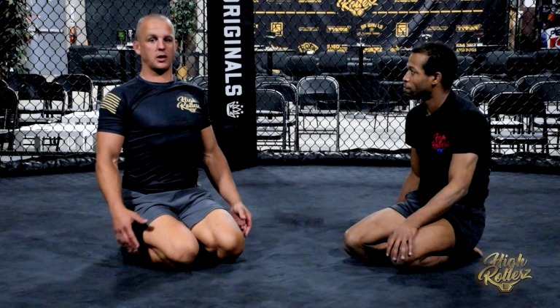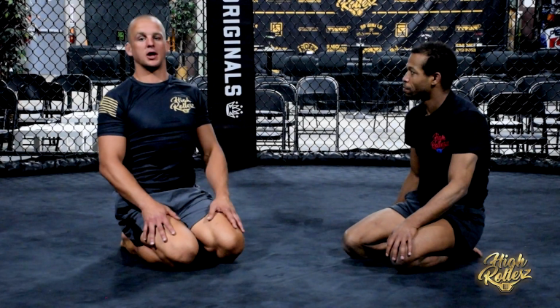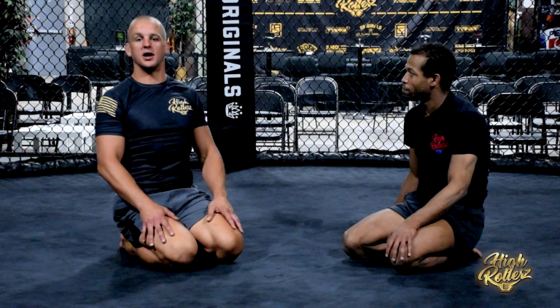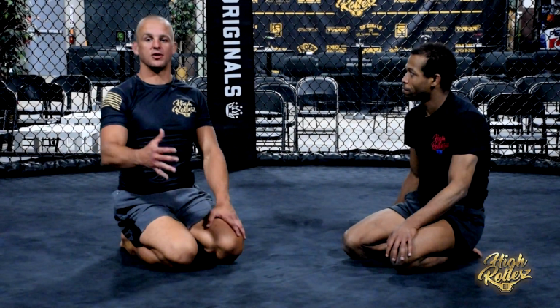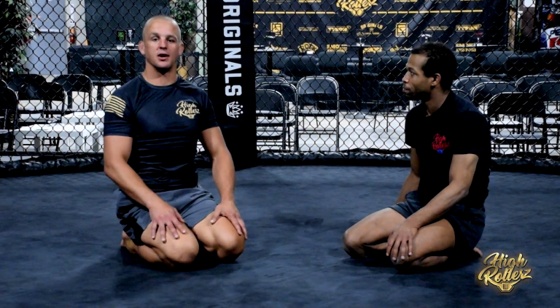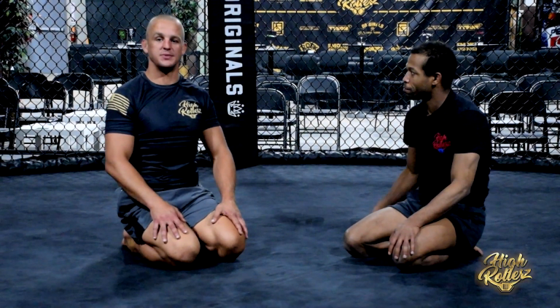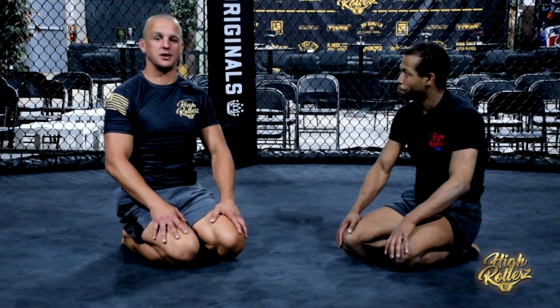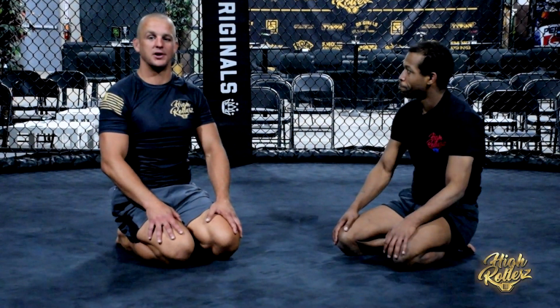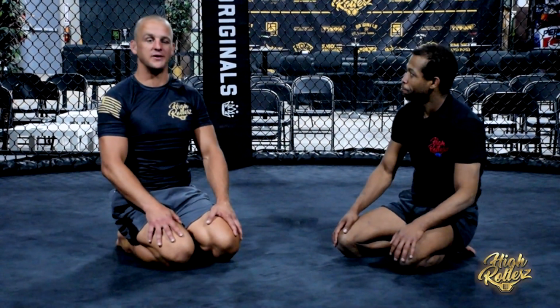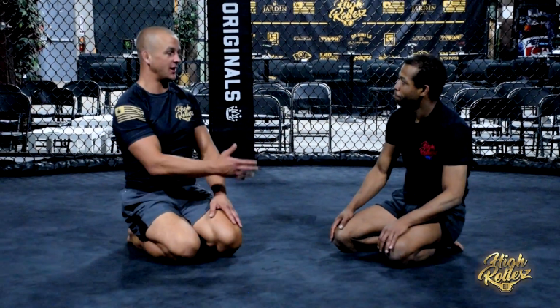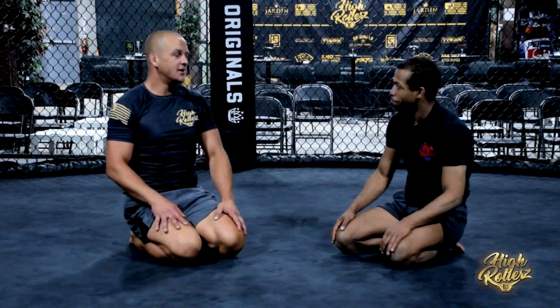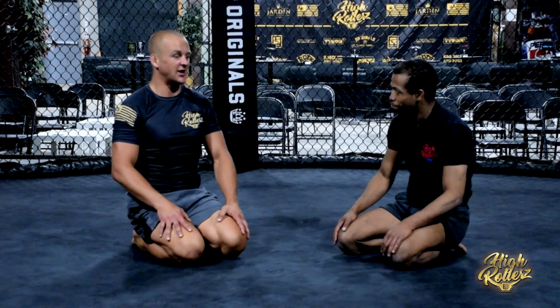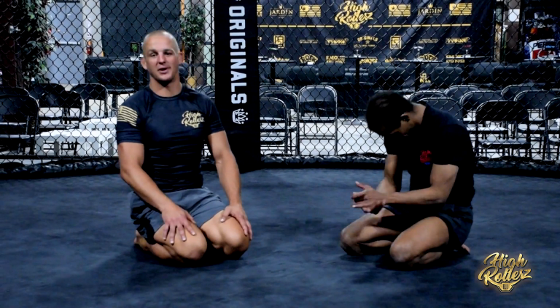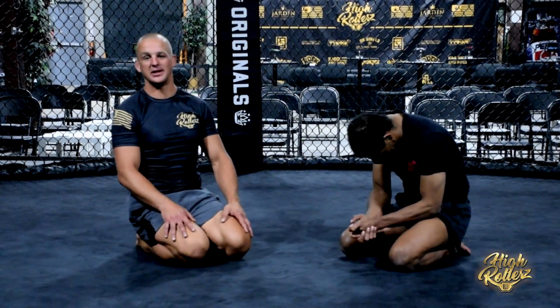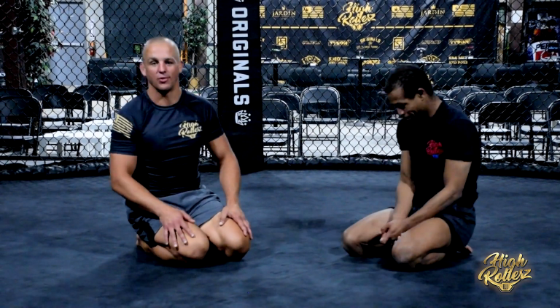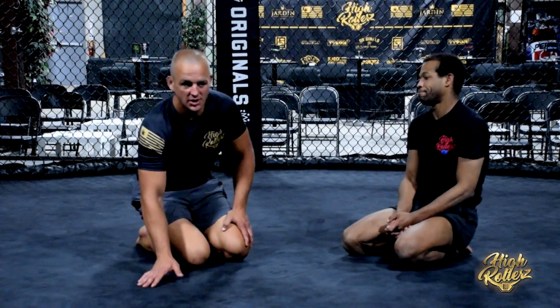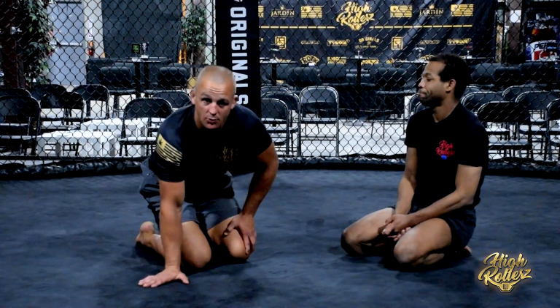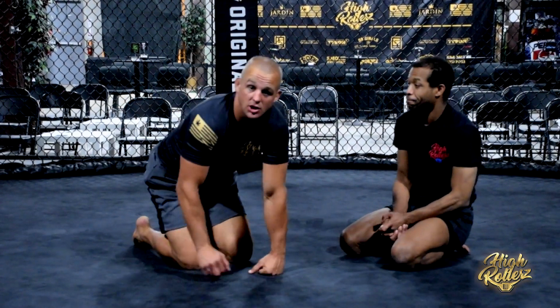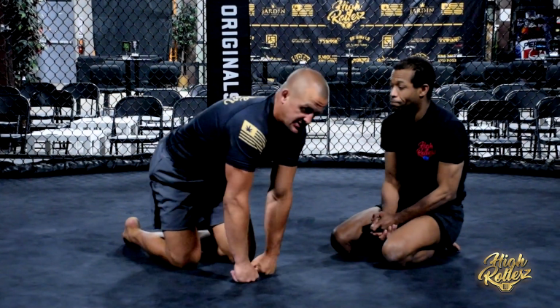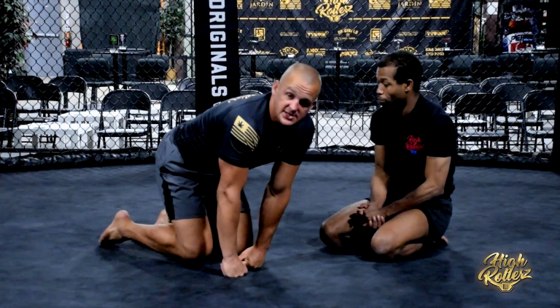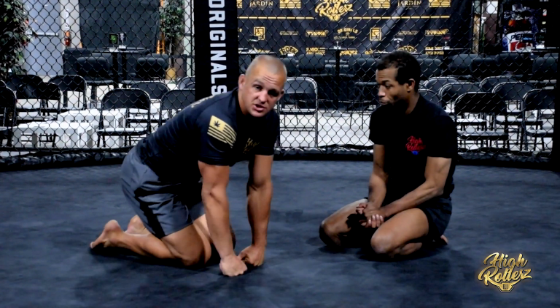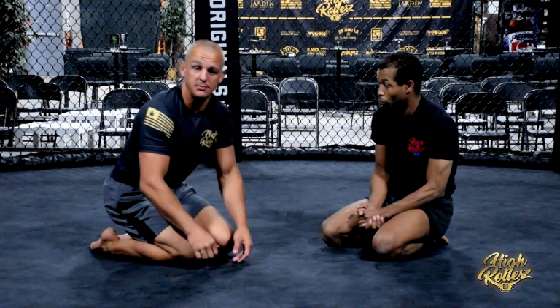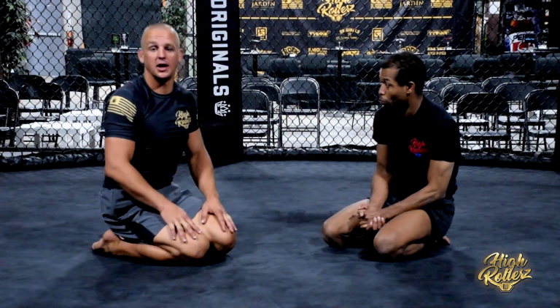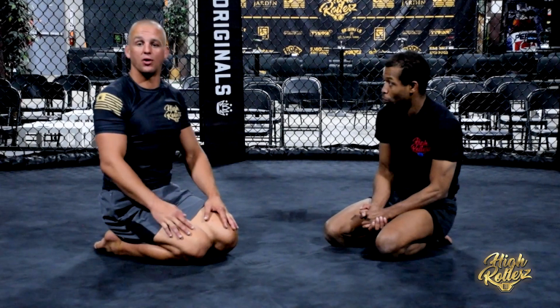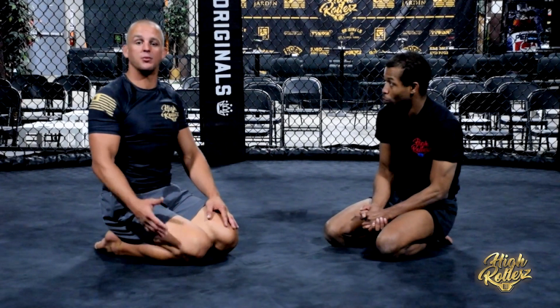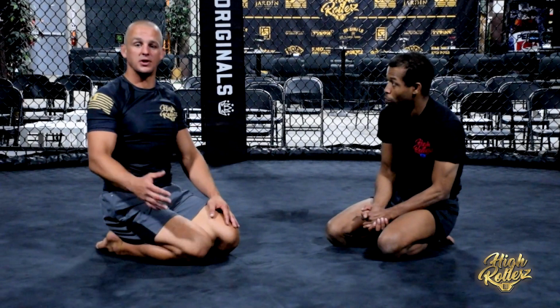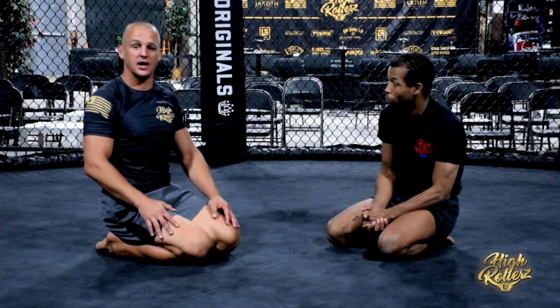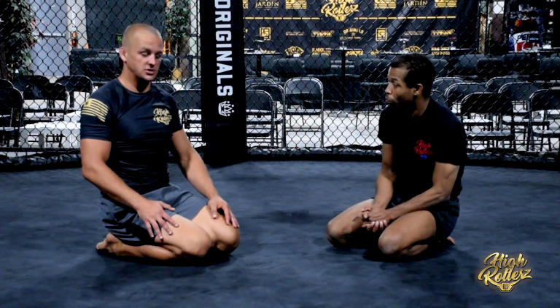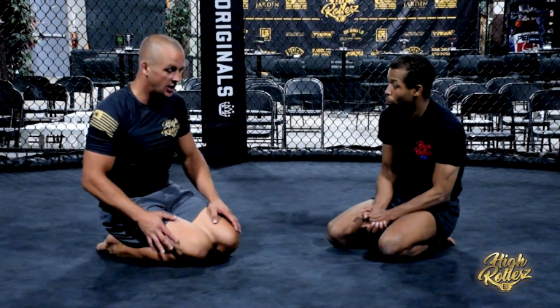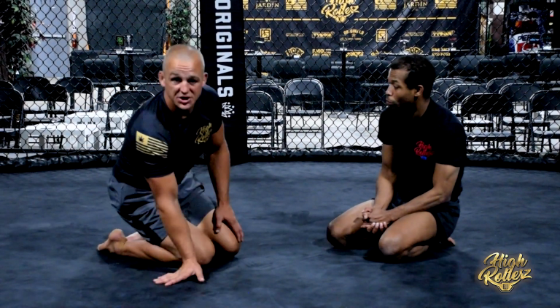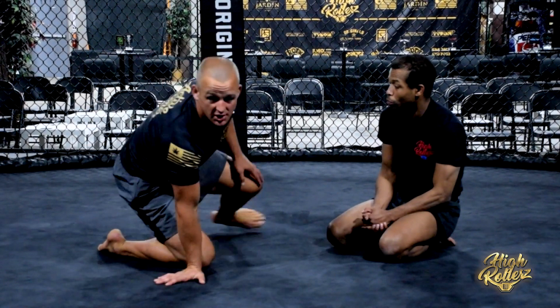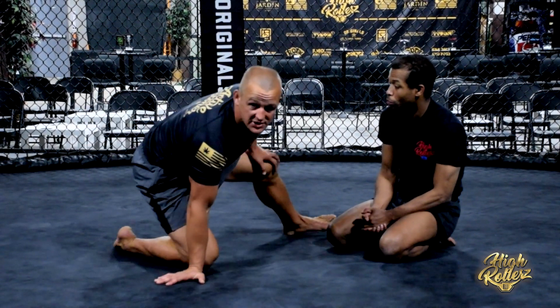Alright guys, Kevin Crane, High Rollers BJJ Black Belt Undefeated Champ, here with the humble referee Darren Branch. And we're going to look at one of the techniques I used to submit an opponent in one of the previous High Rollers BJJ competitions.